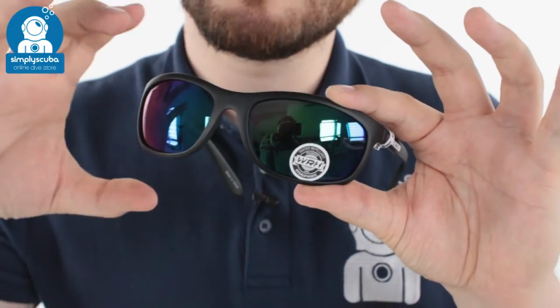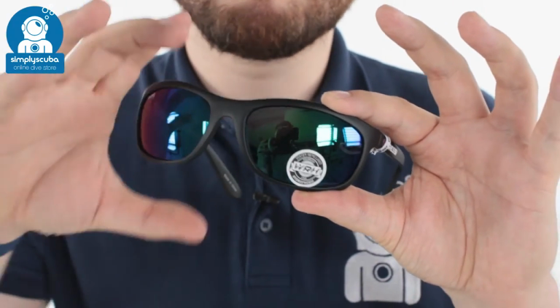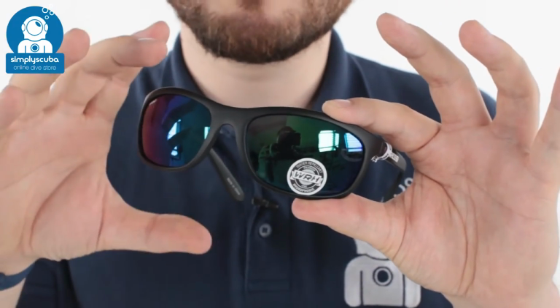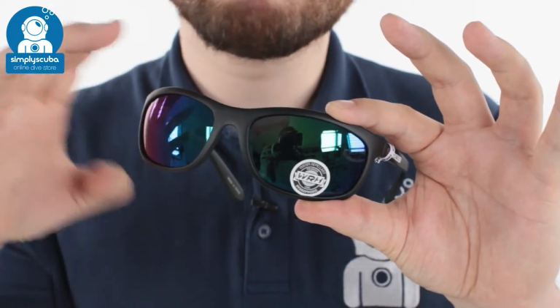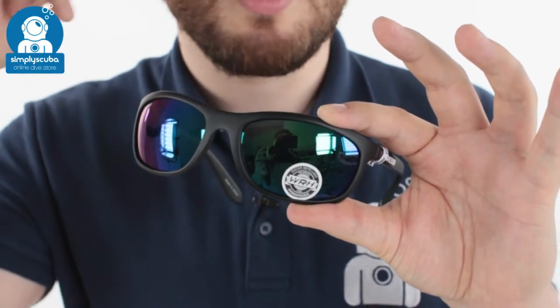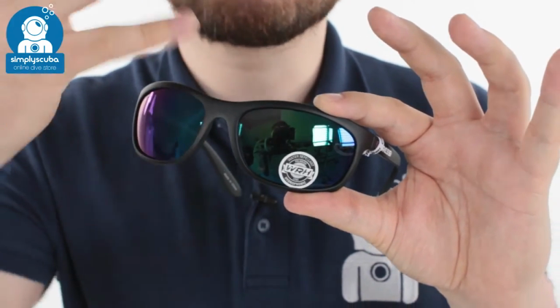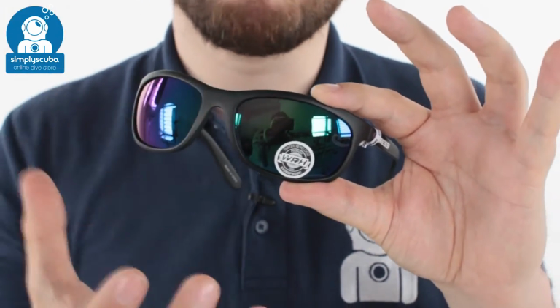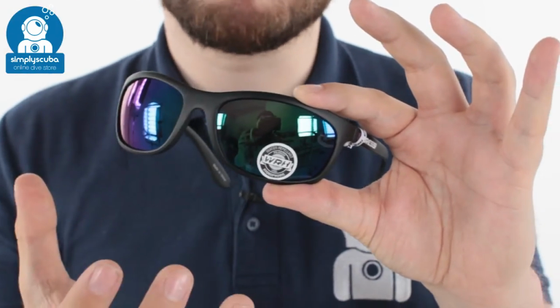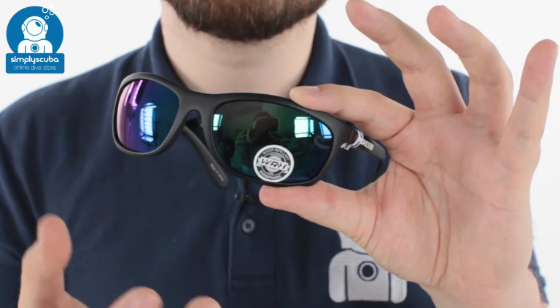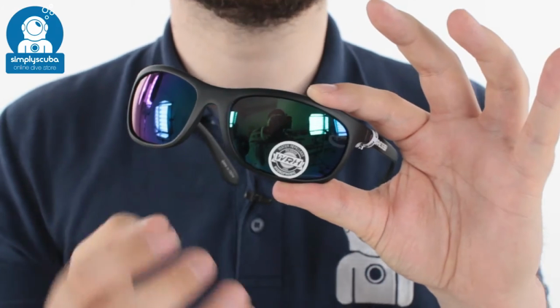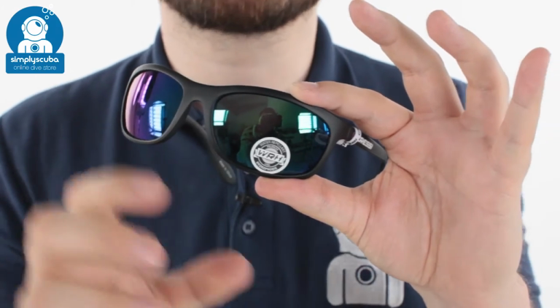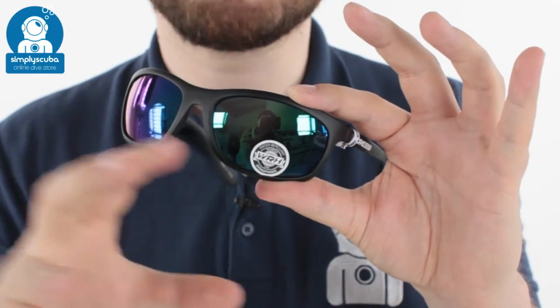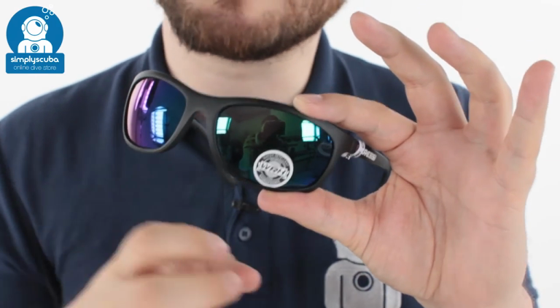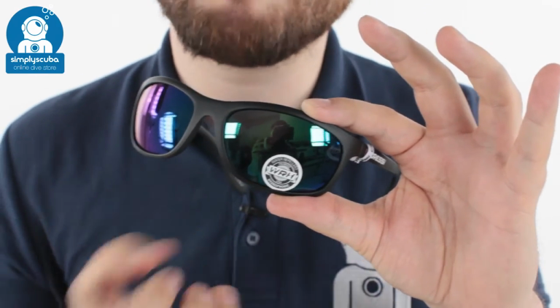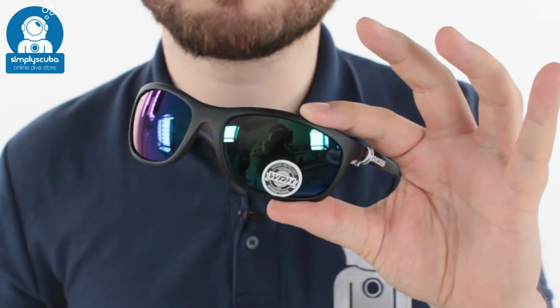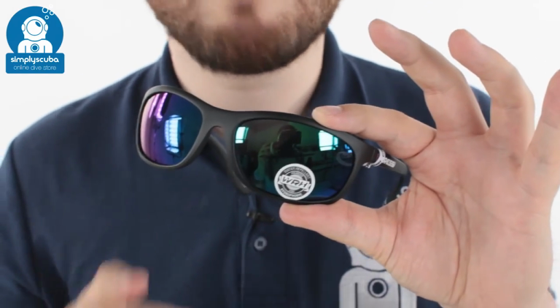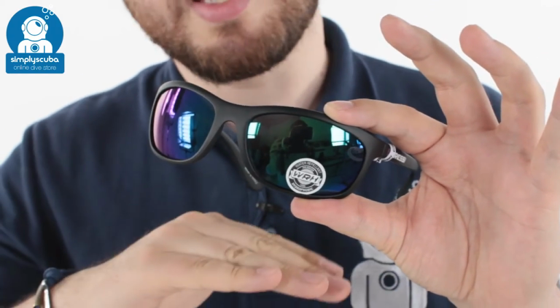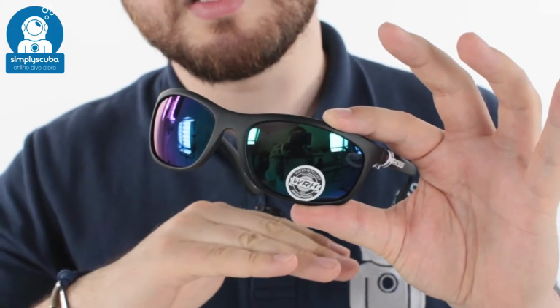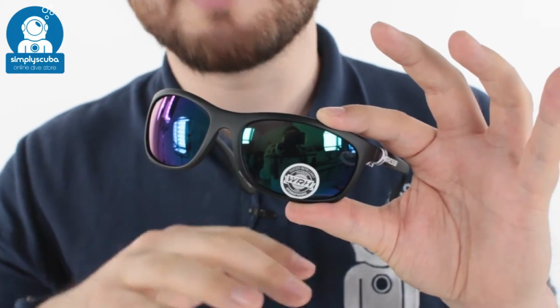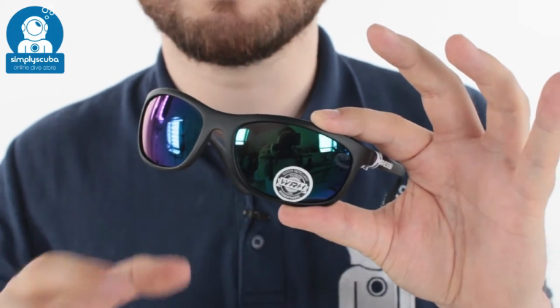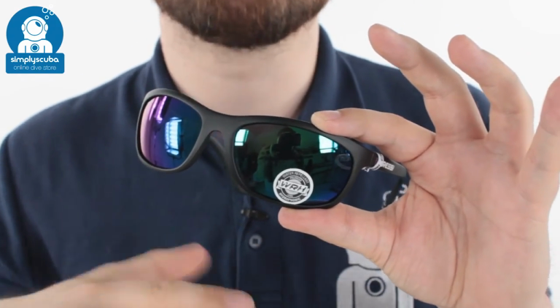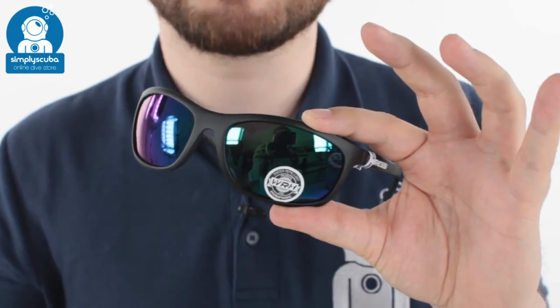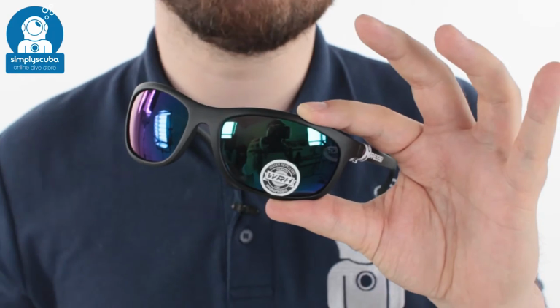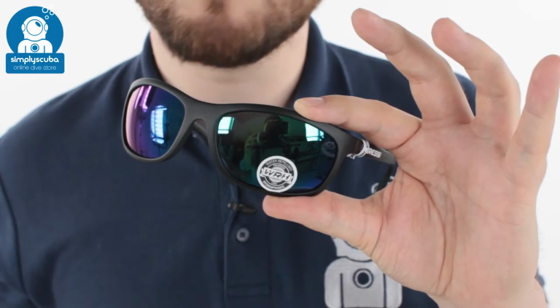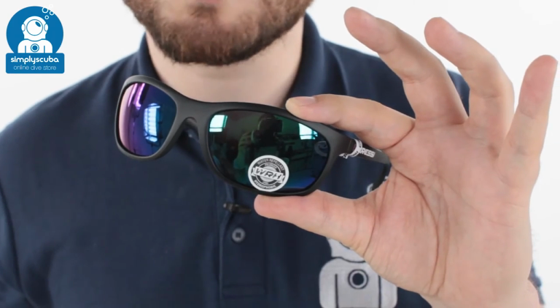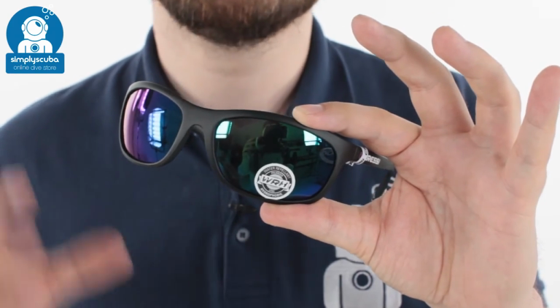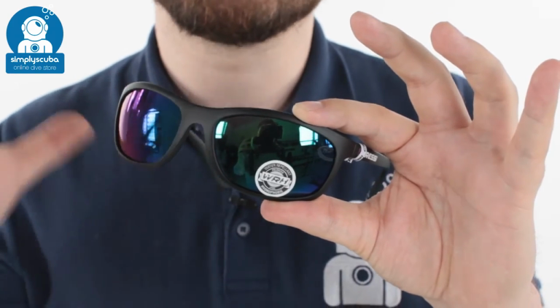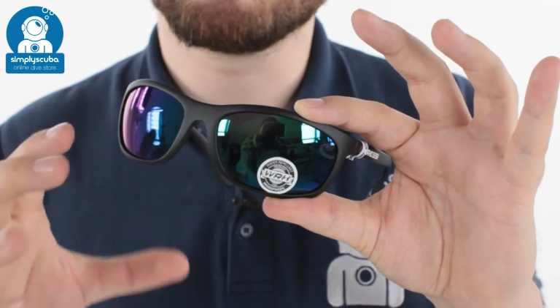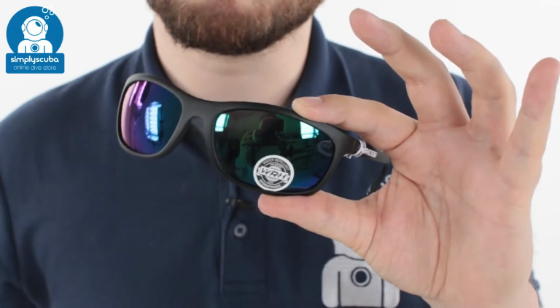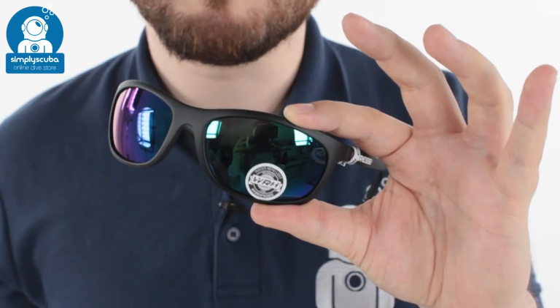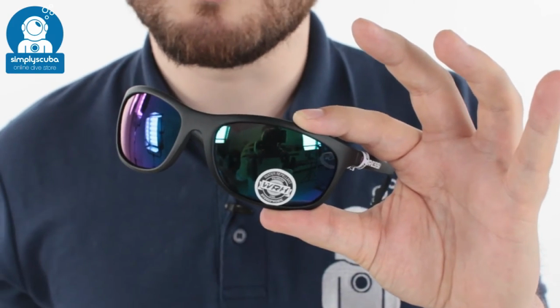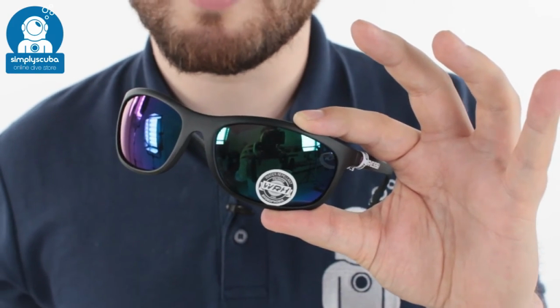The mirrored version is also polarized, which means it's going to cut down the amount of glare from the sun and the amount of light reflected off the water, so it's much more comfortable to look around.